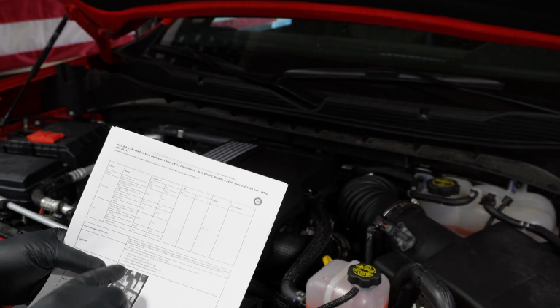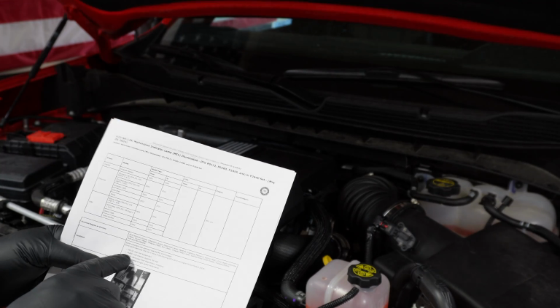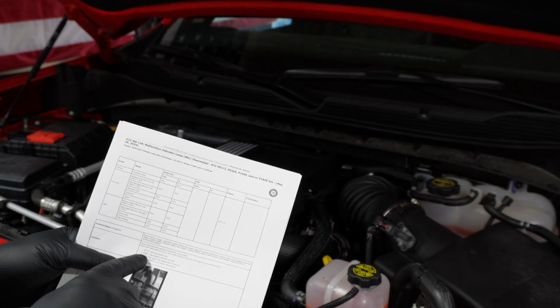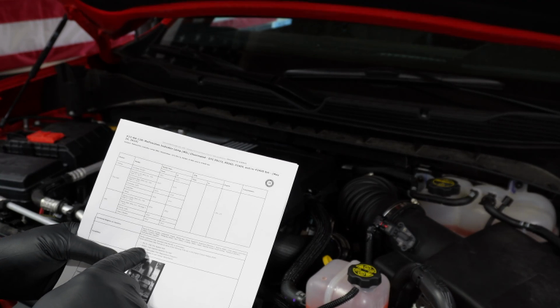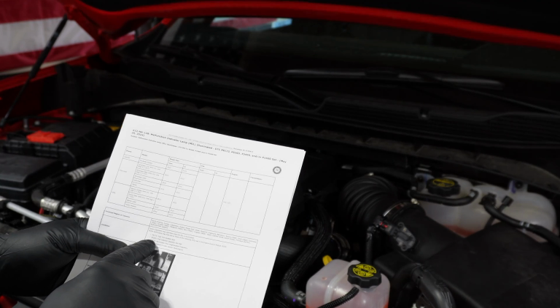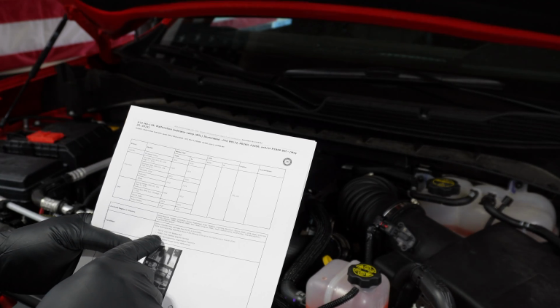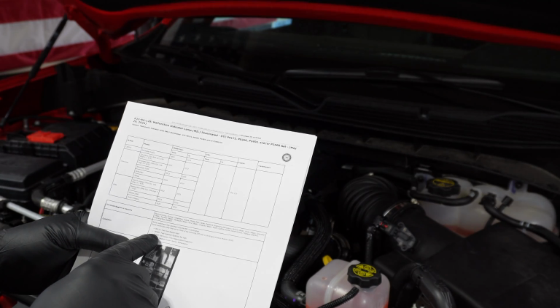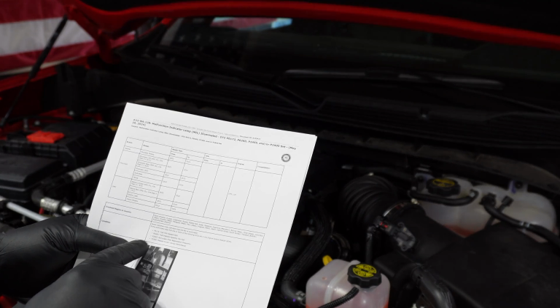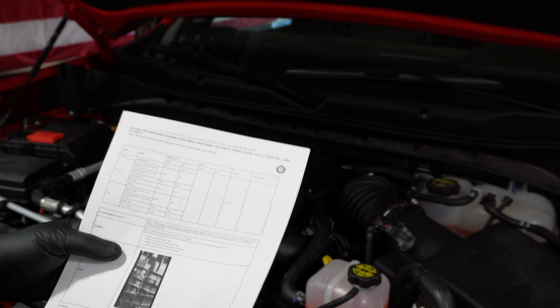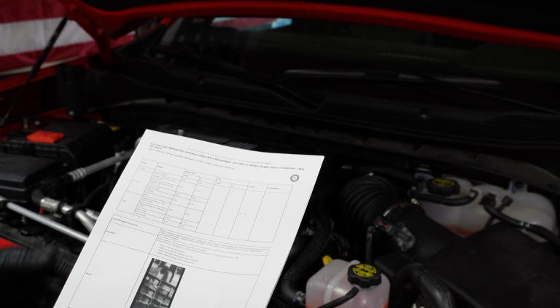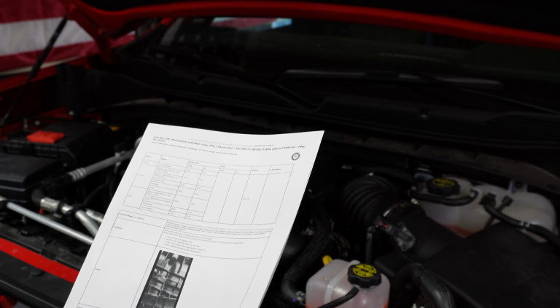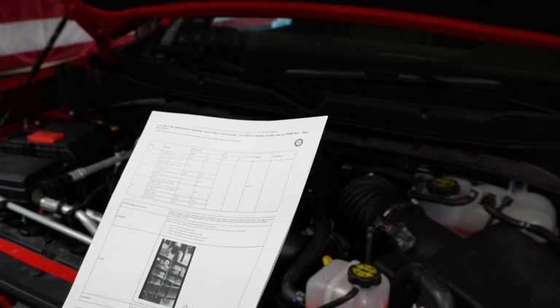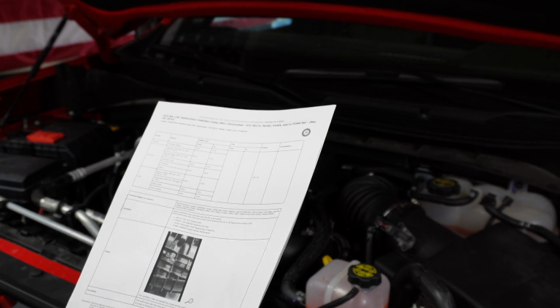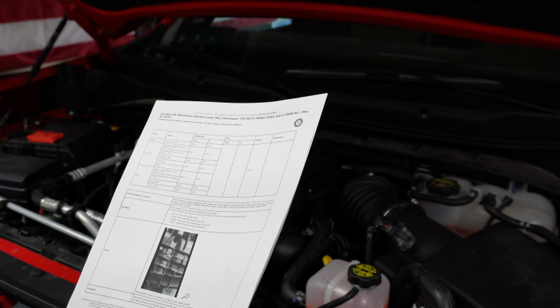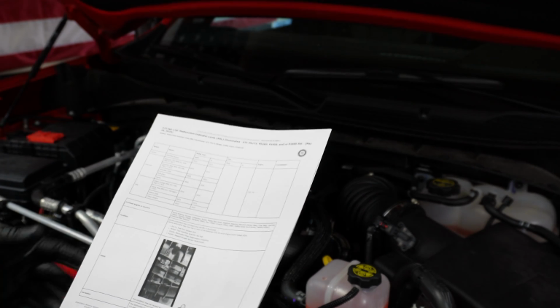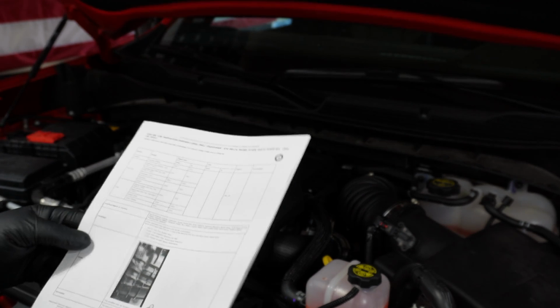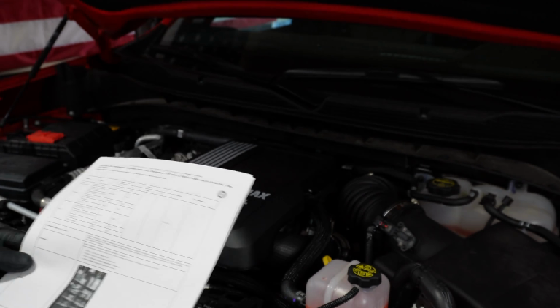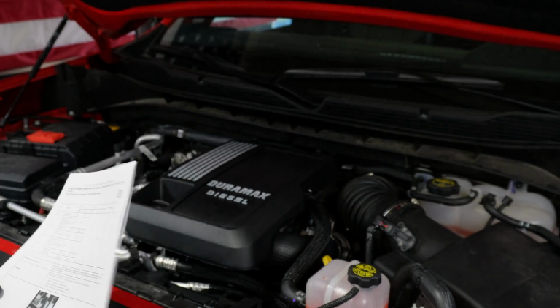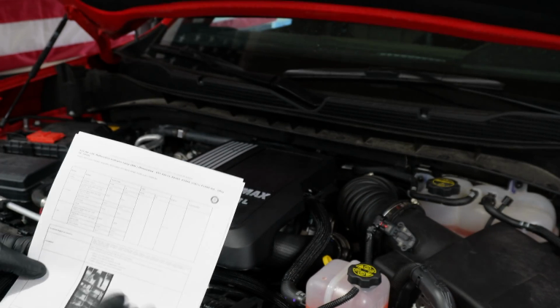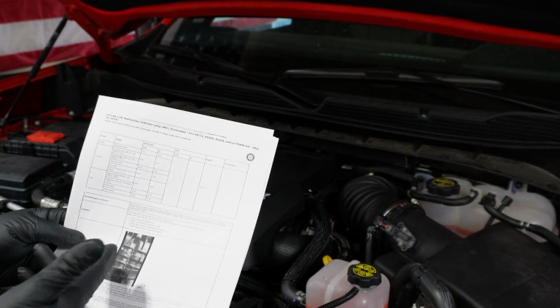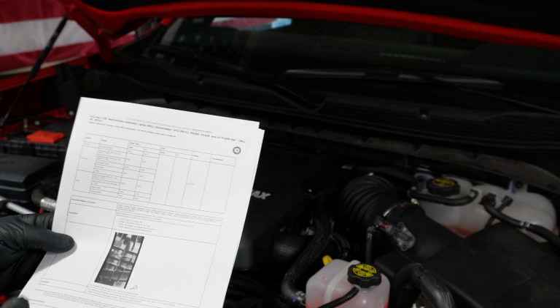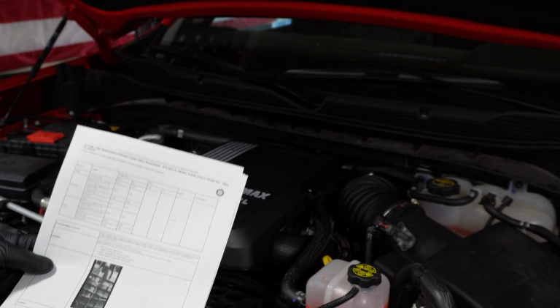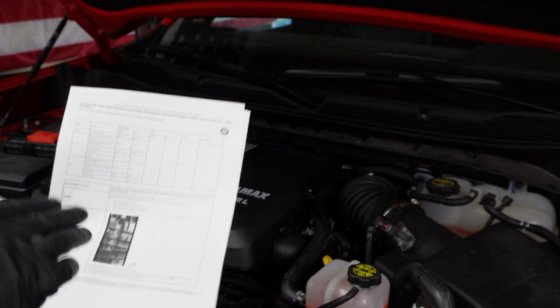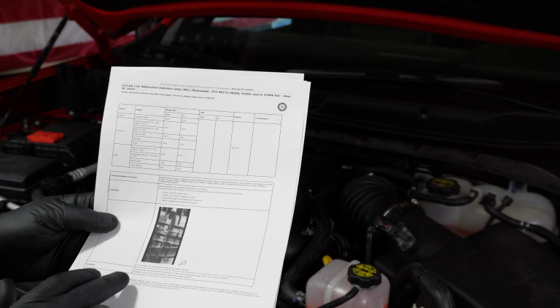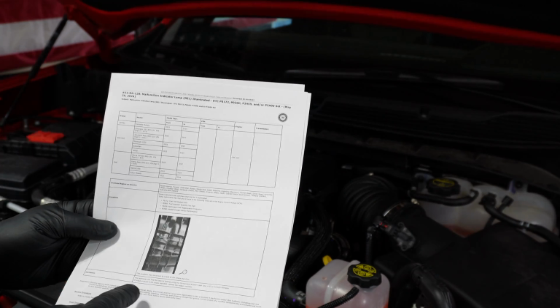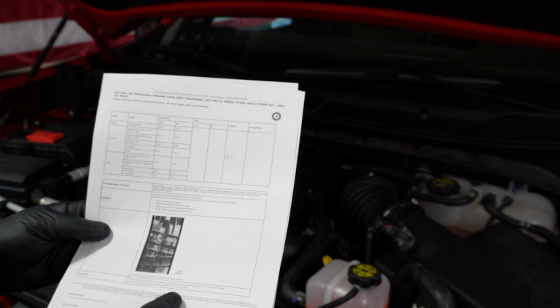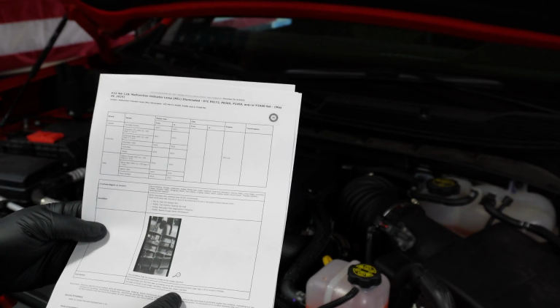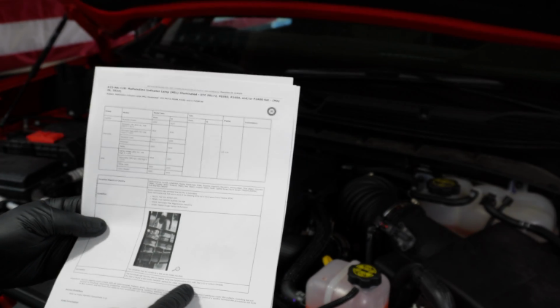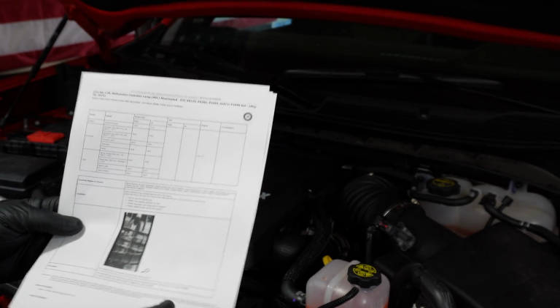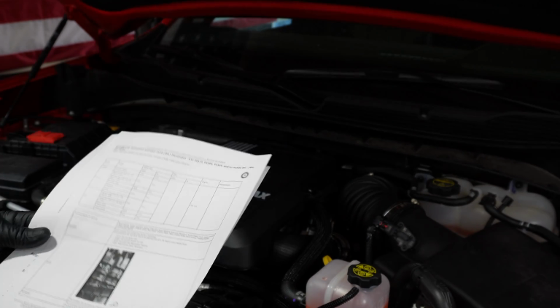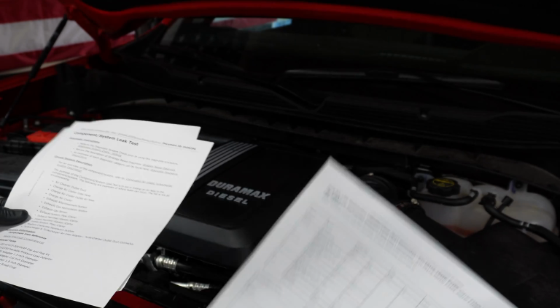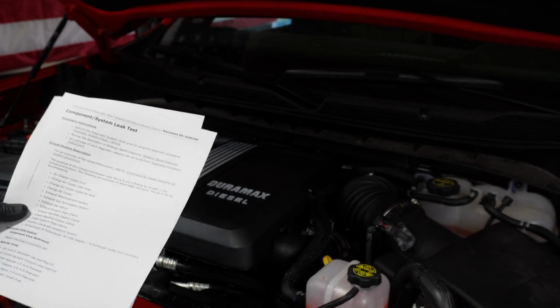You can get a P0172, P026D, P2459, or a P2A00, and if you get those codes you're going to be led to this bulletin, which is going to ask you to do a smoke test. So we're going to go ahead and do that.